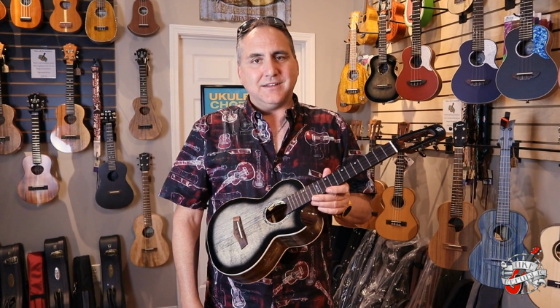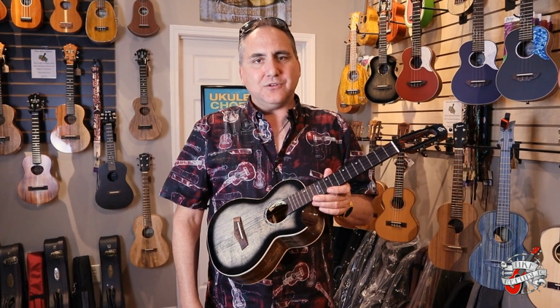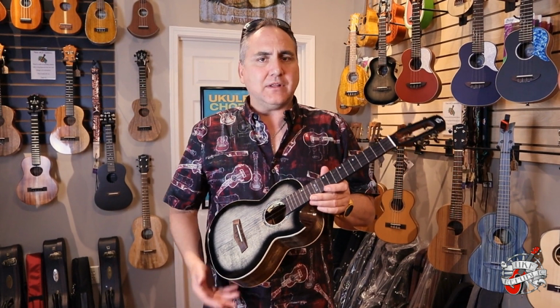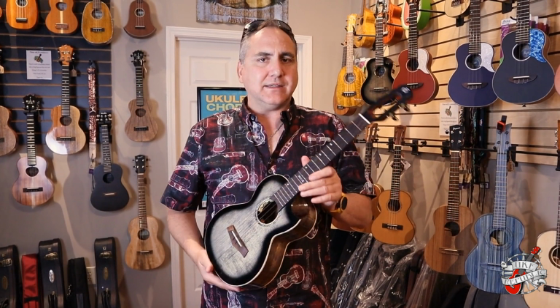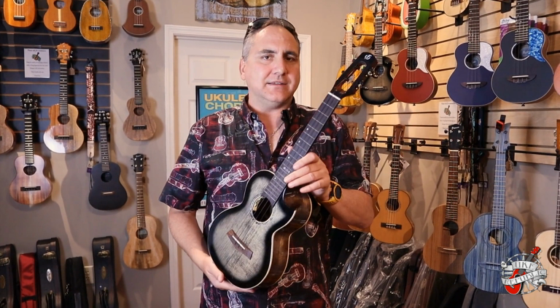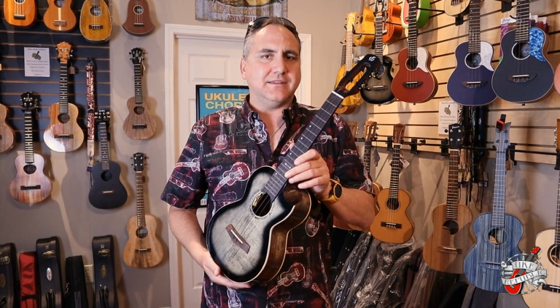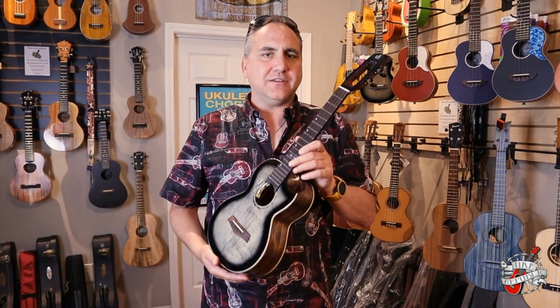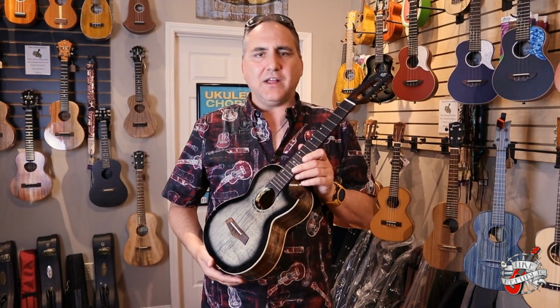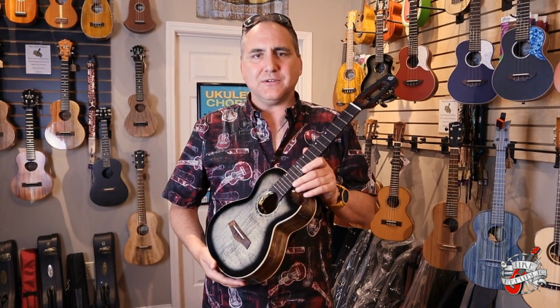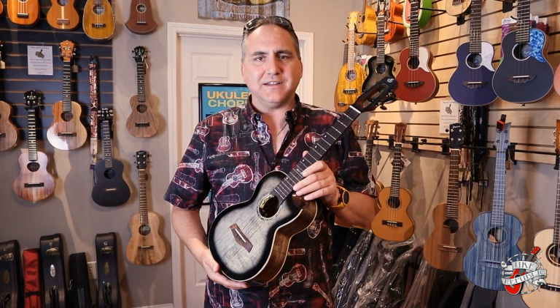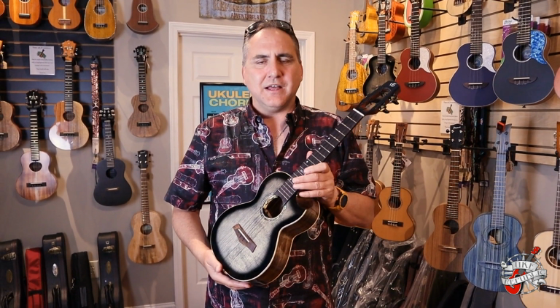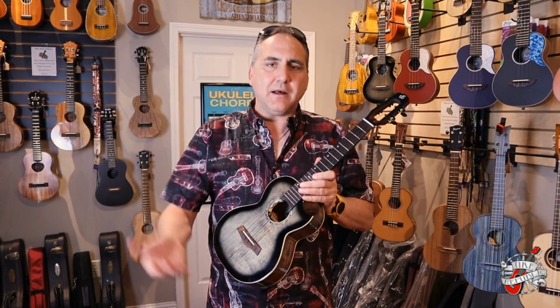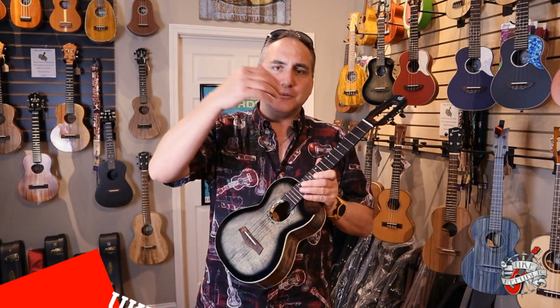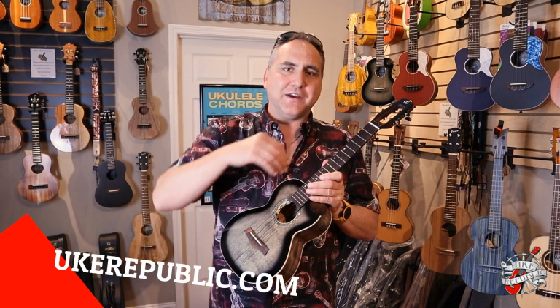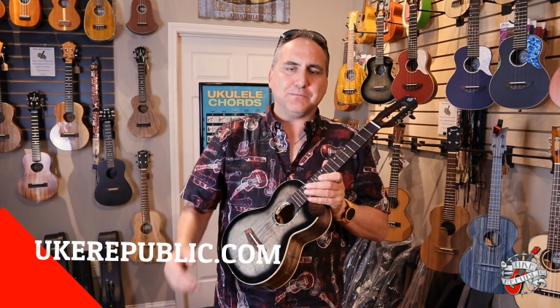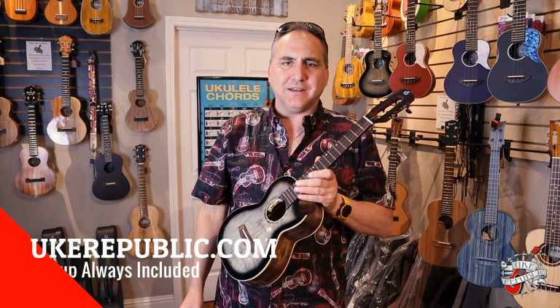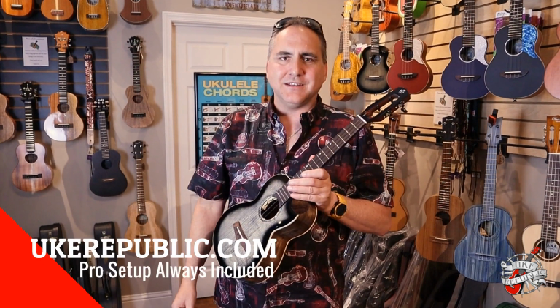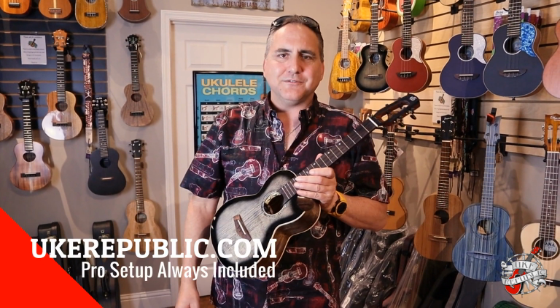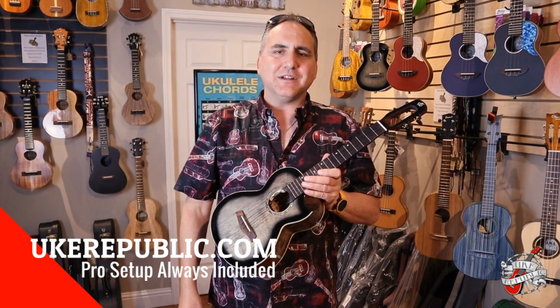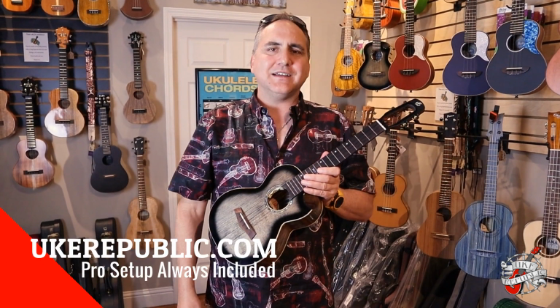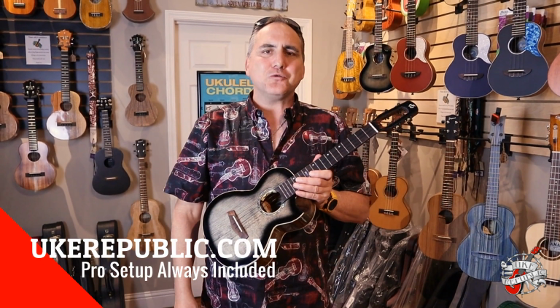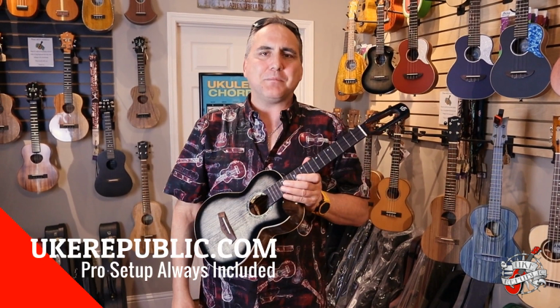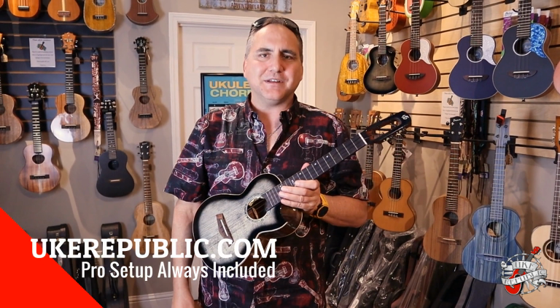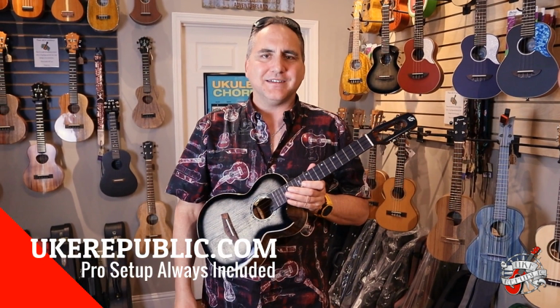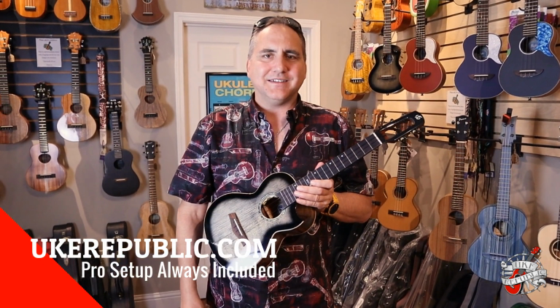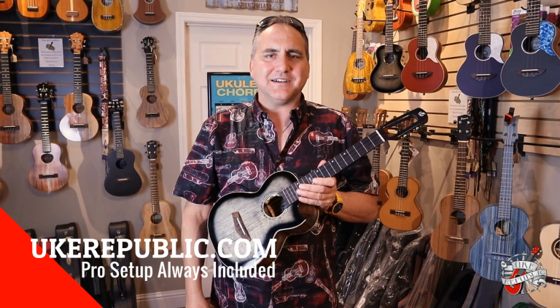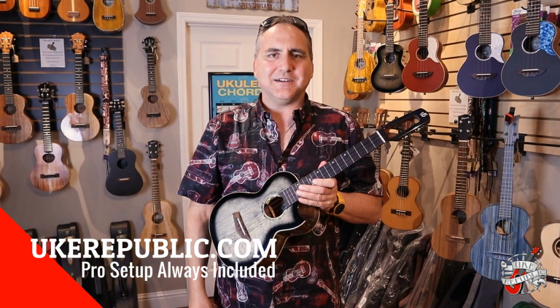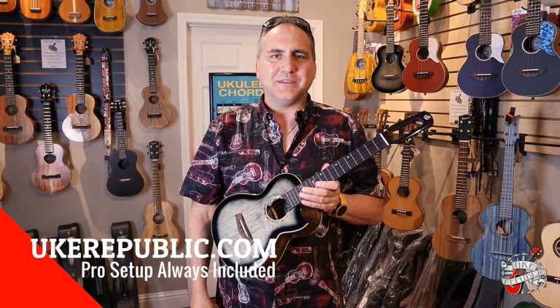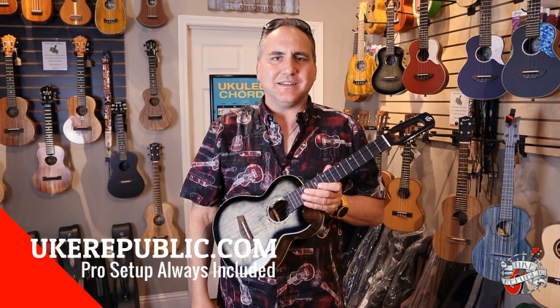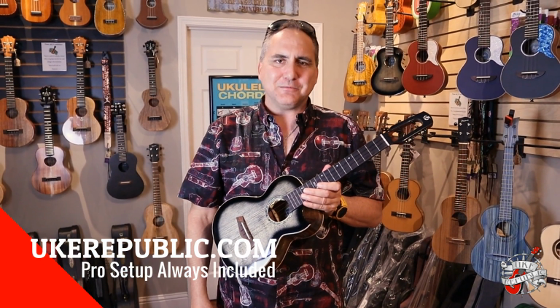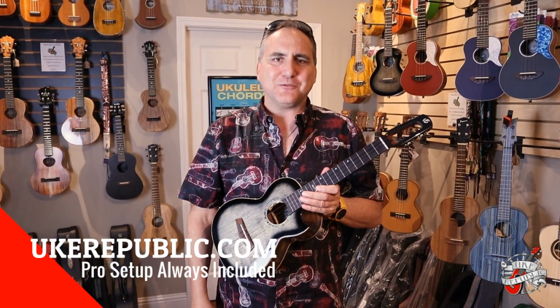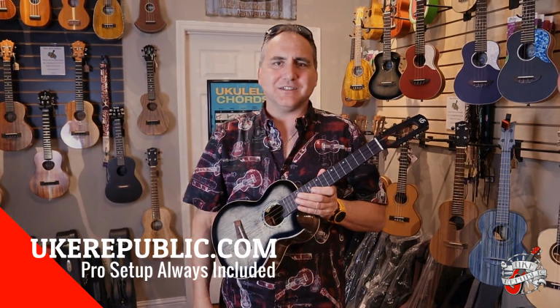If you'd like to get this Flight ukulele, come to your favorite place for ukuleles: ukrepublic.com. Thanks so much for watching.